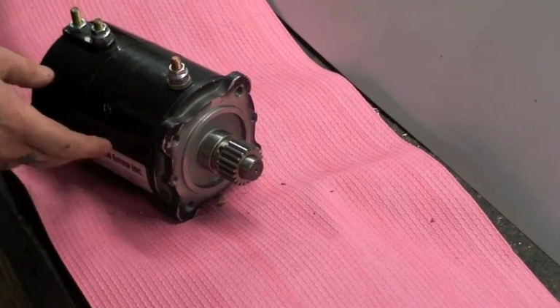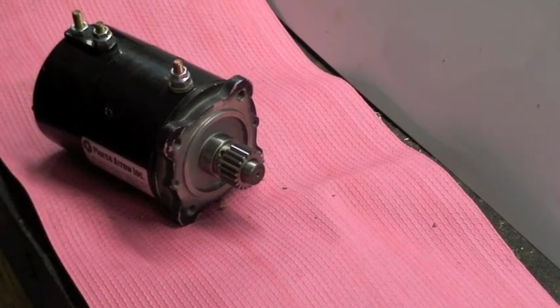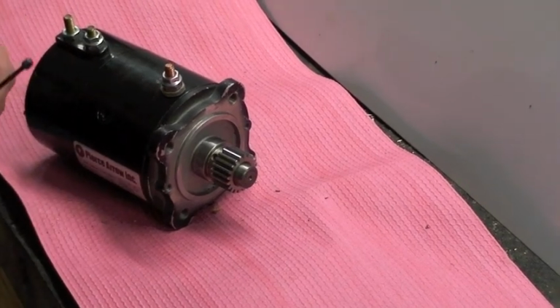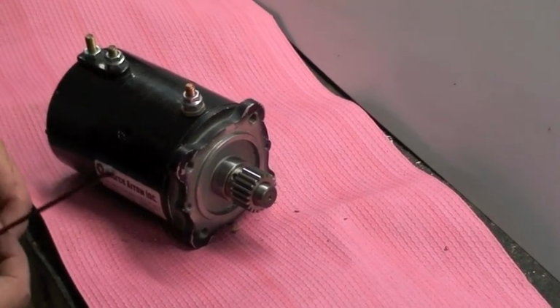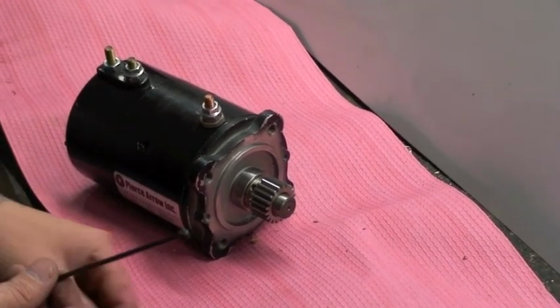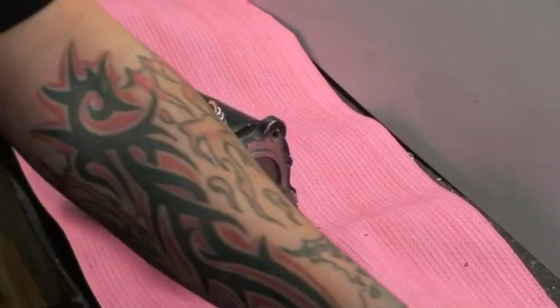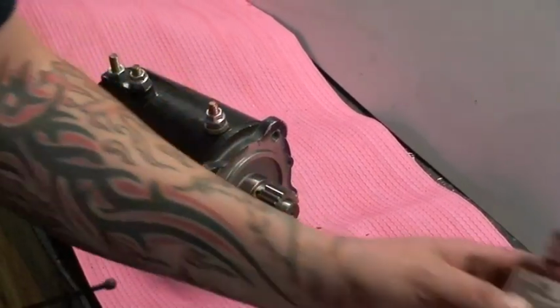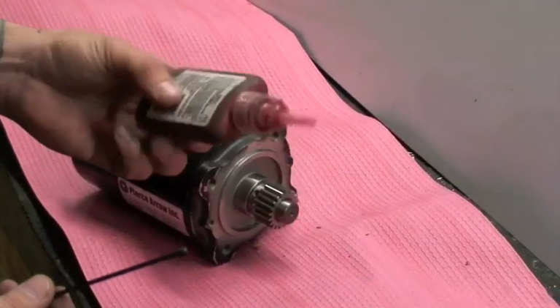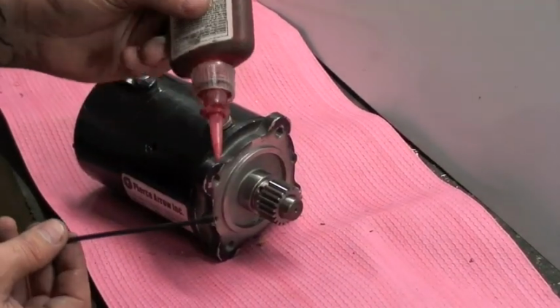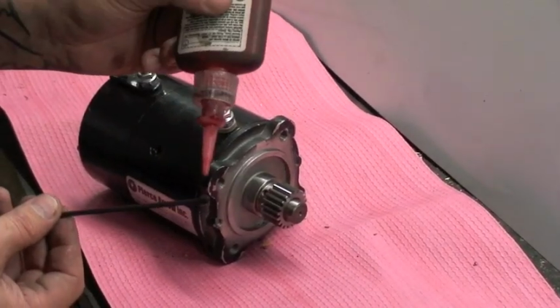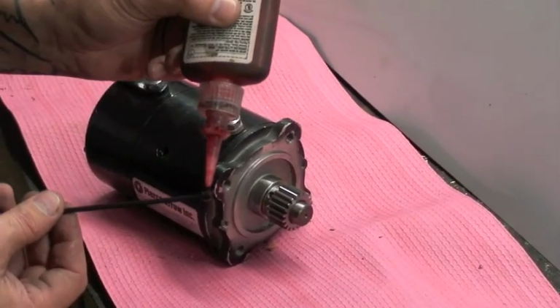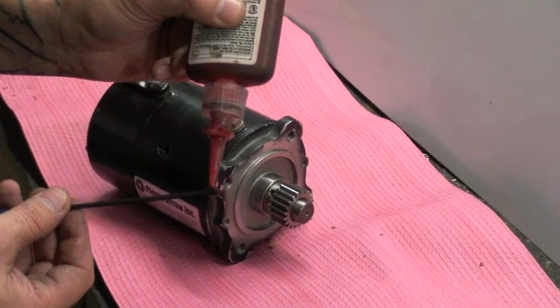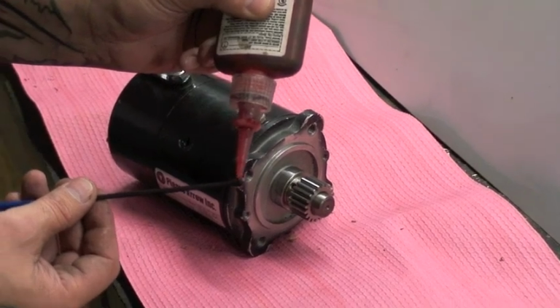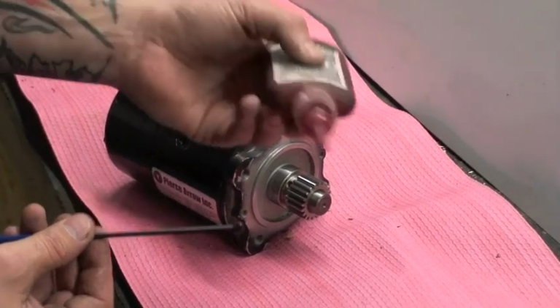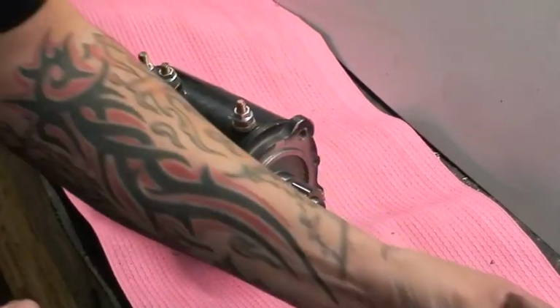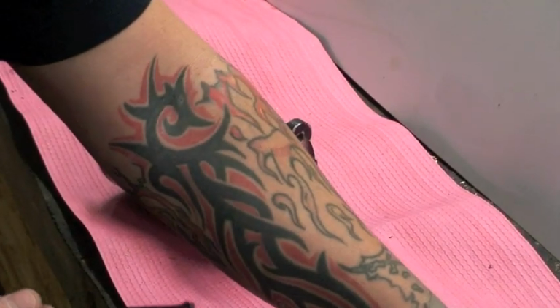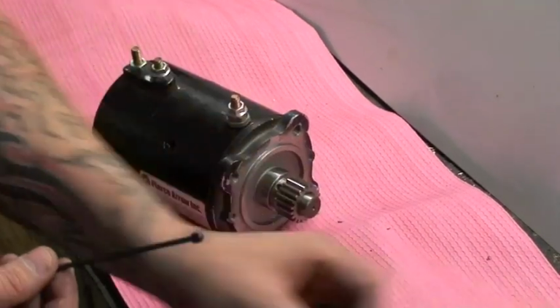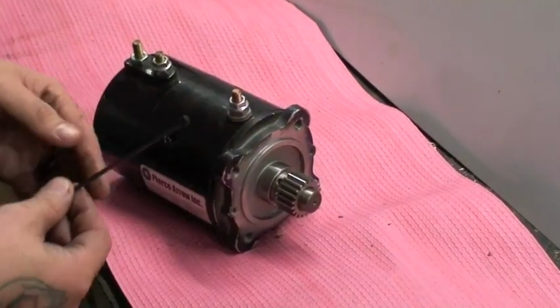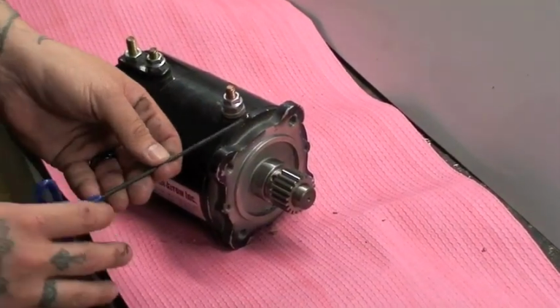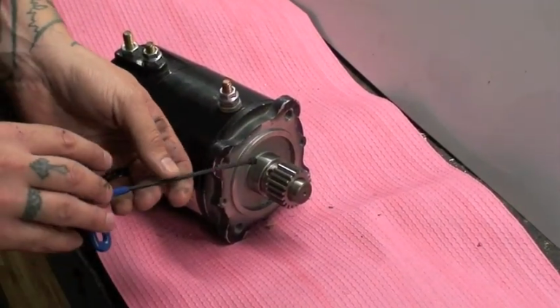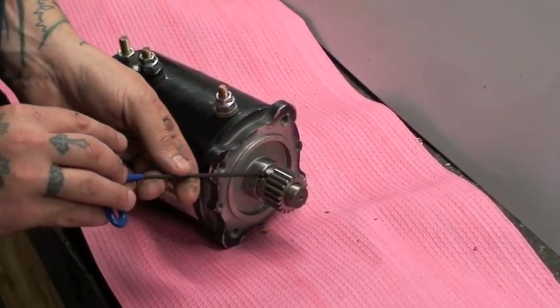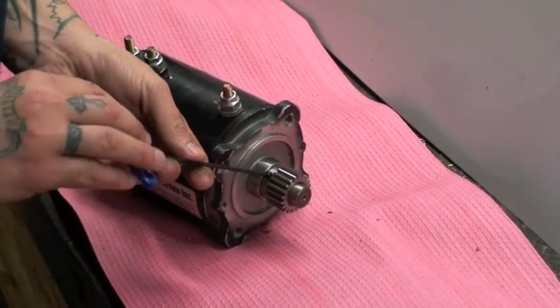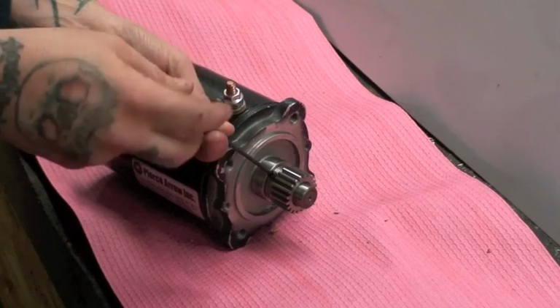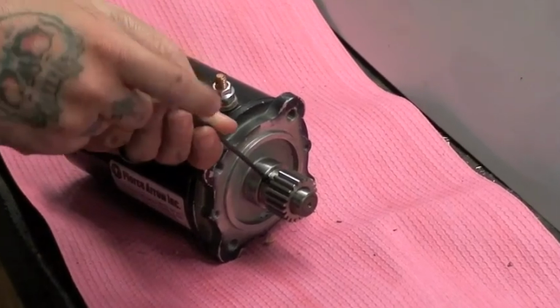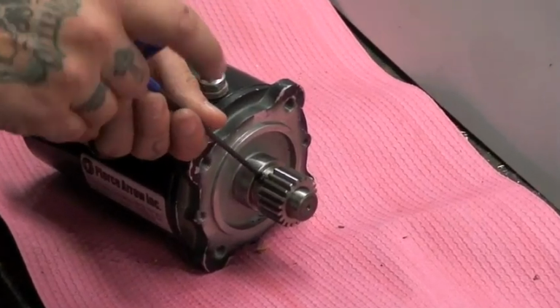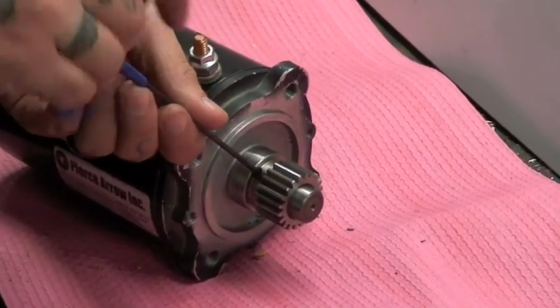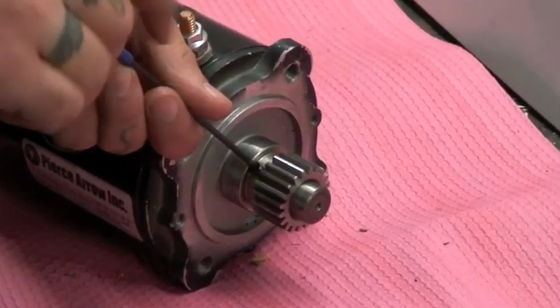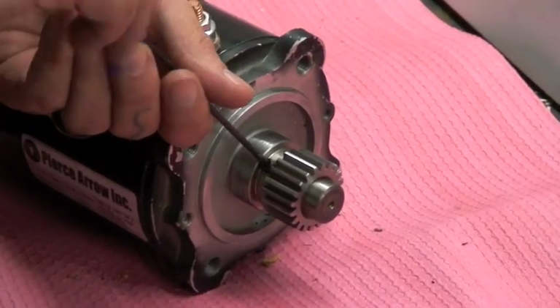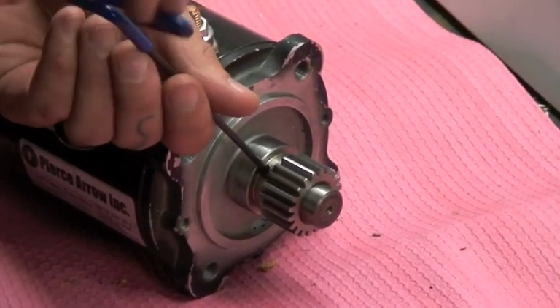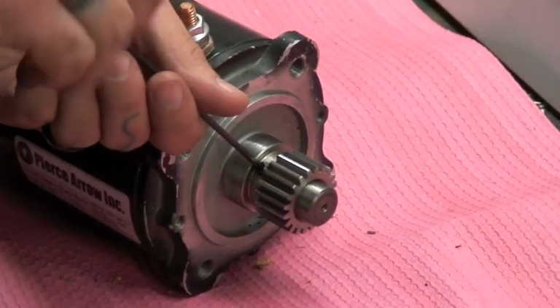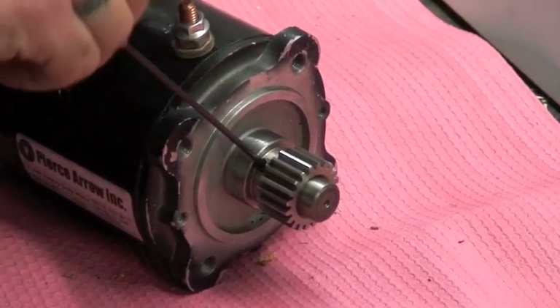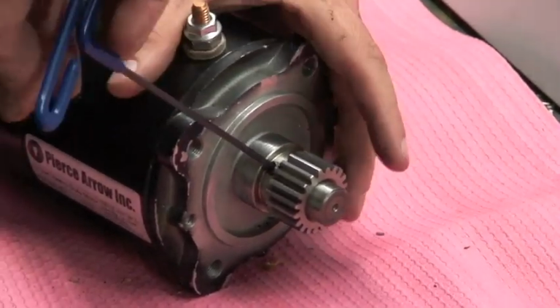A very important step is that when you are putting your set screw in, use a little bit of Loctite on it. You don't want this set screw coming out of your gear and running around in your gear case. If that happens, you will have to replace all of your gears. So just put a little bit of Loctite in there and you are good to go.